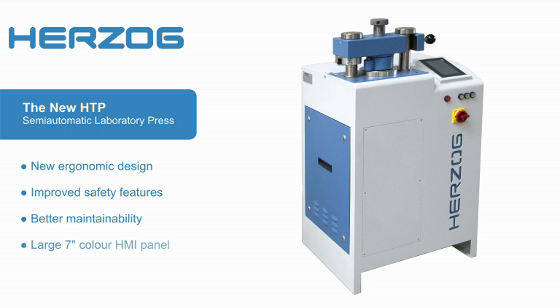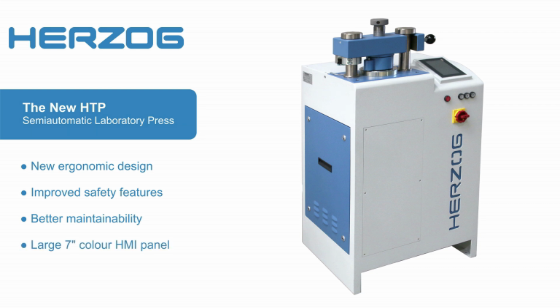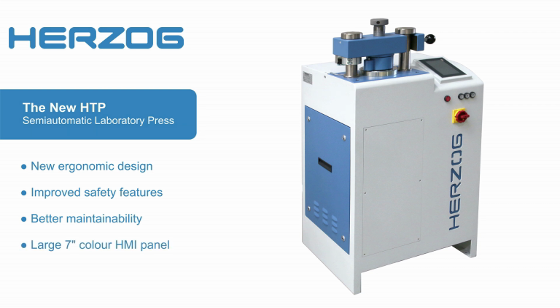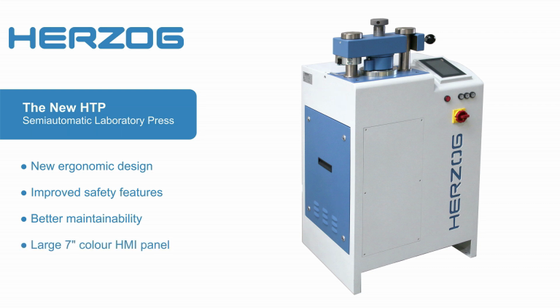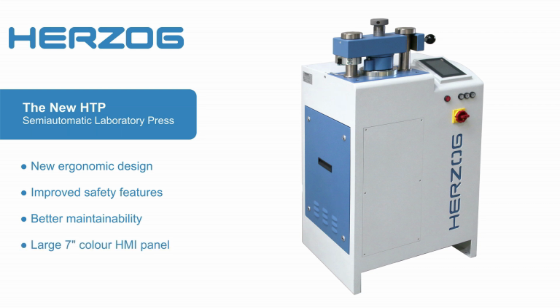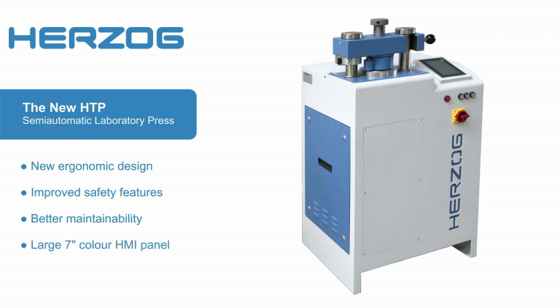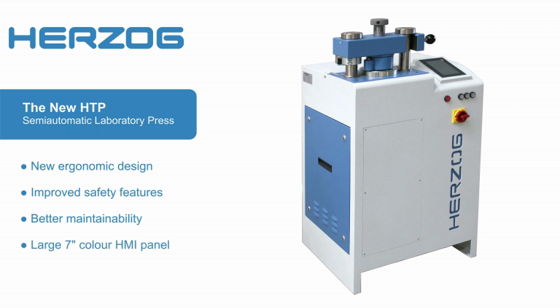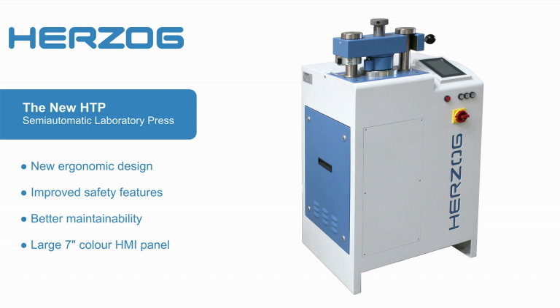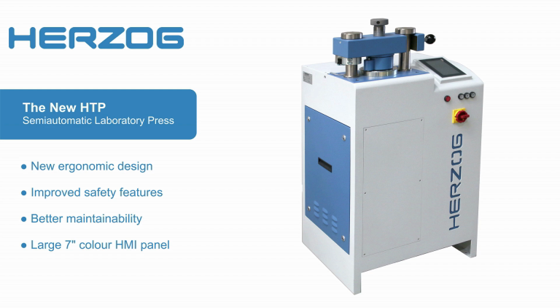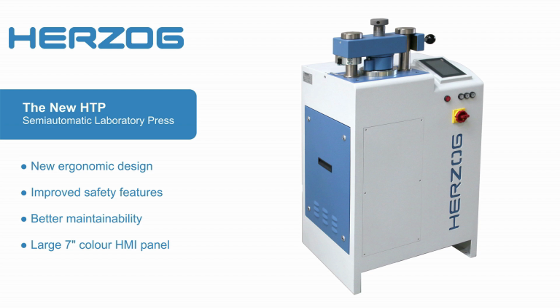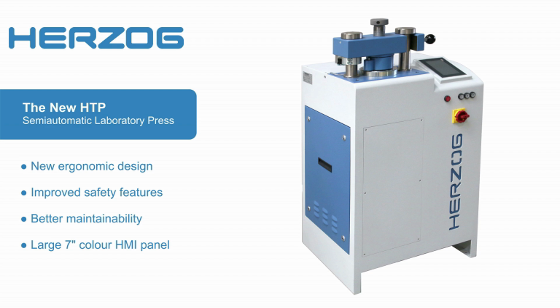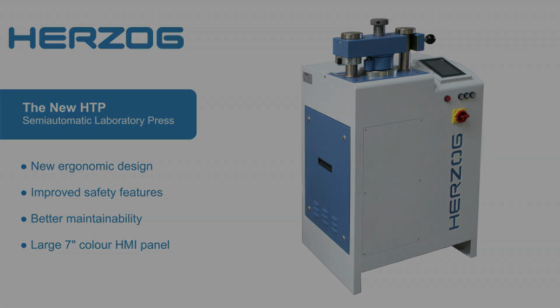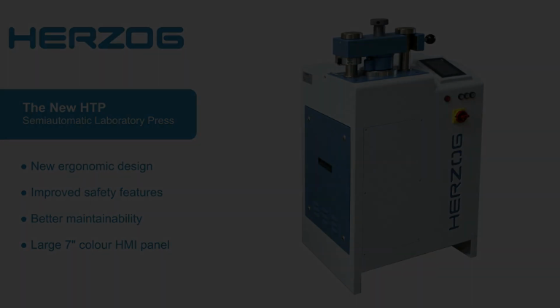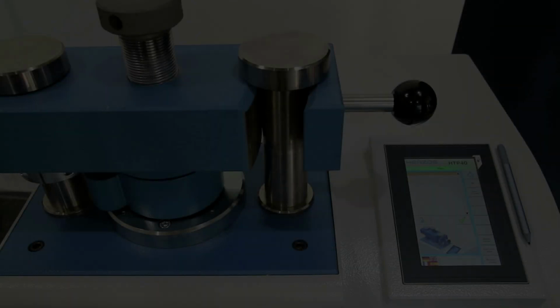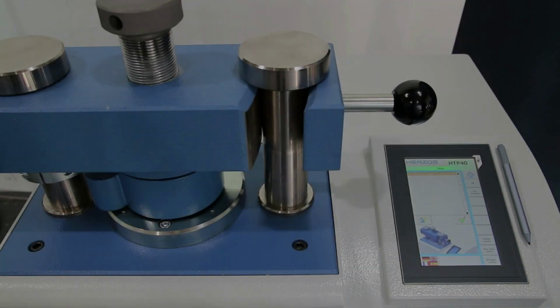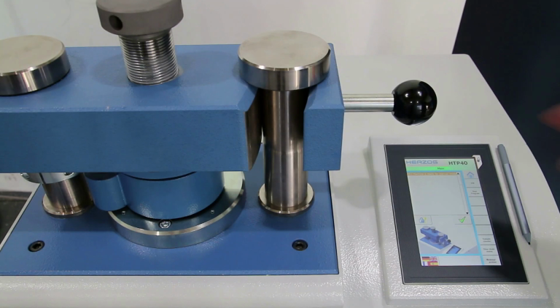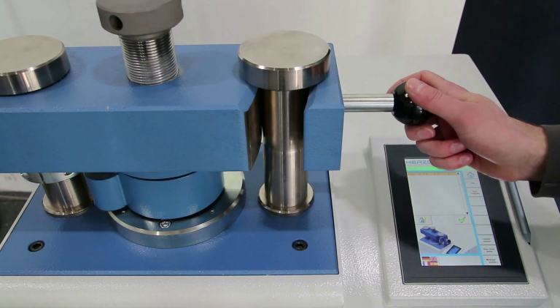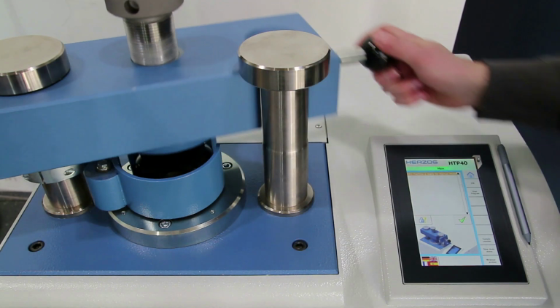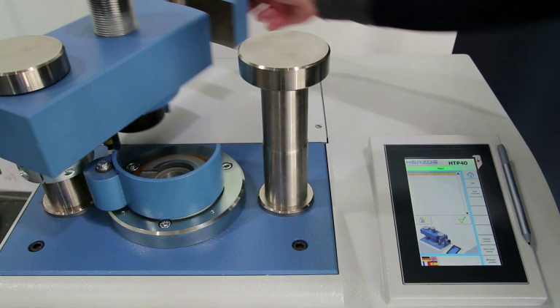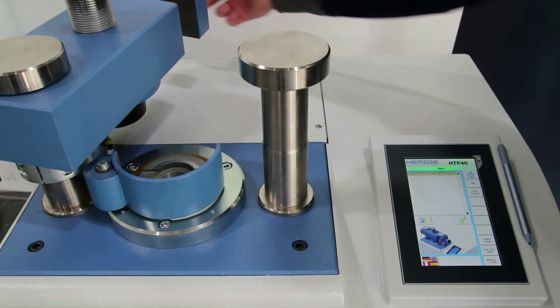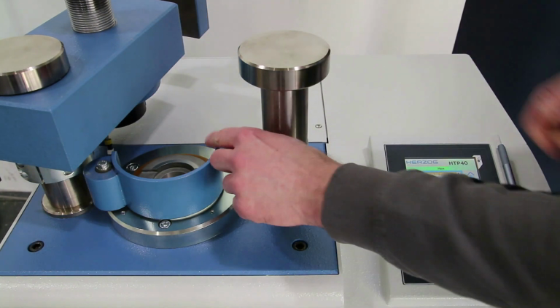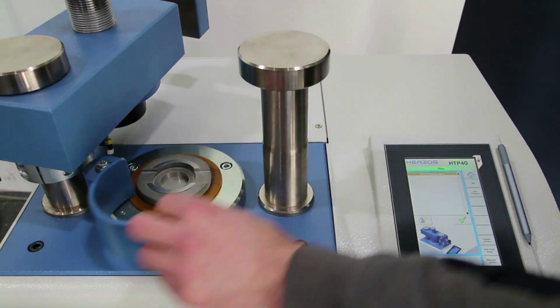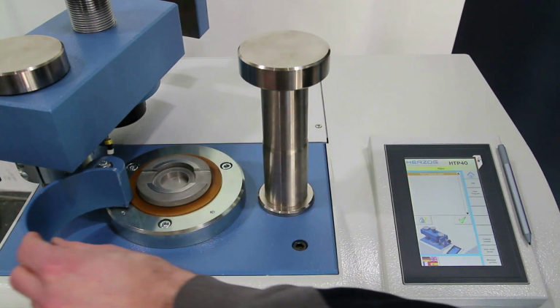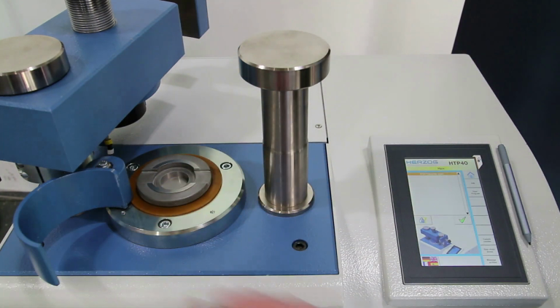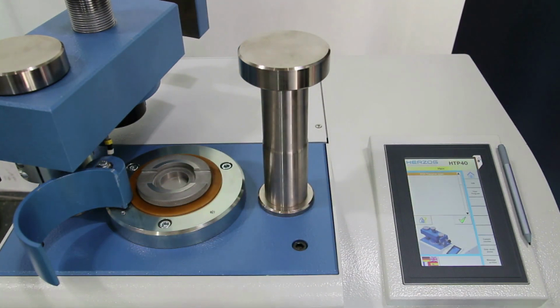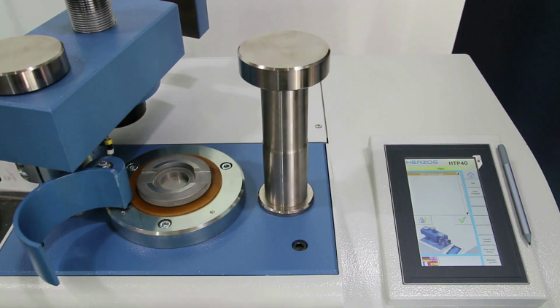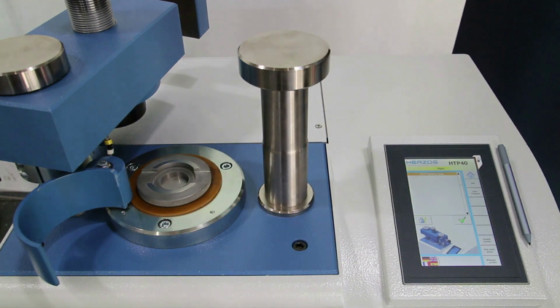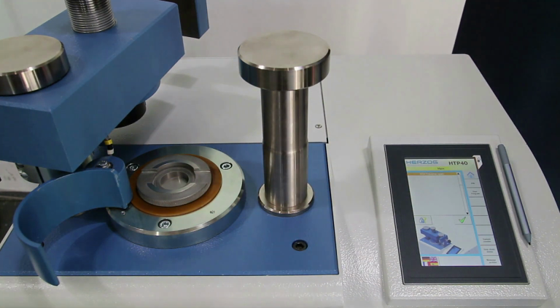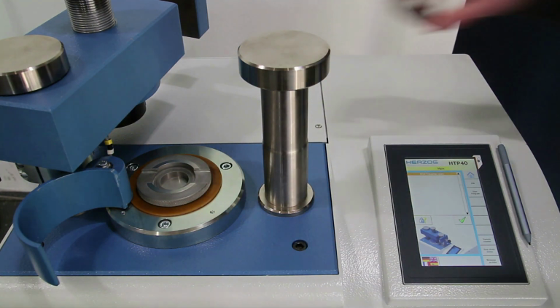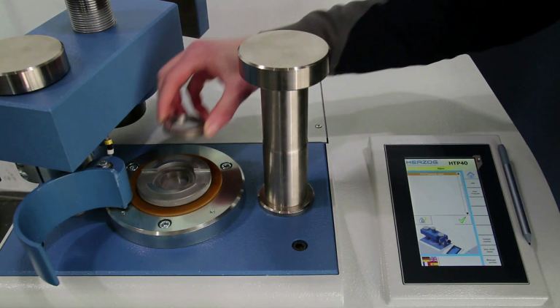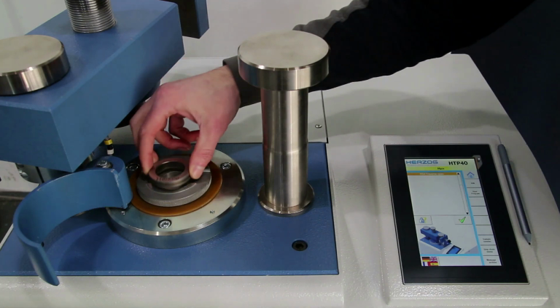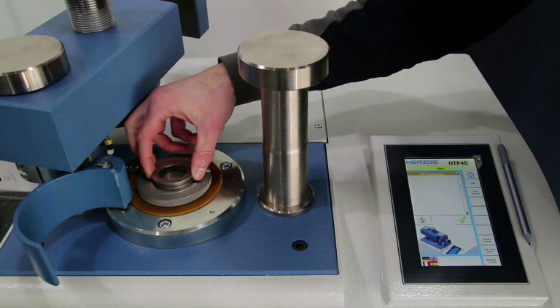The new large HMI color panel enables quick and easy operation of the machine. The smooth running press traverse can be swiveled to the side with a single-hand movement, exposing the generous working area to the operator.